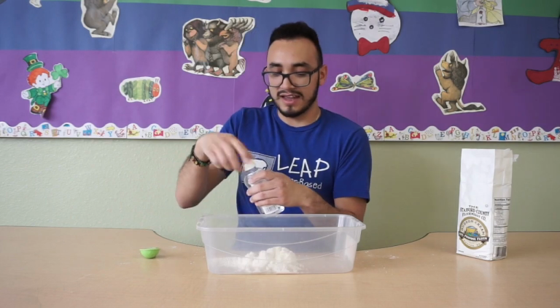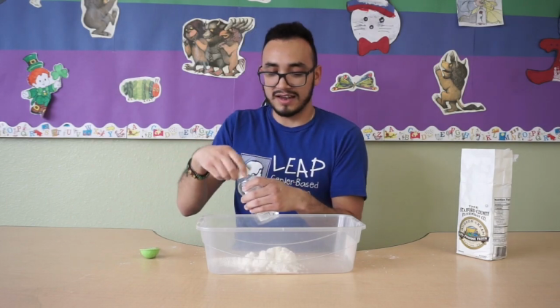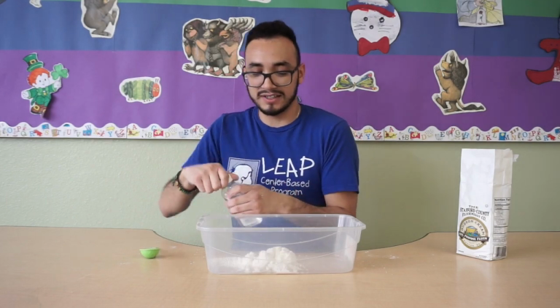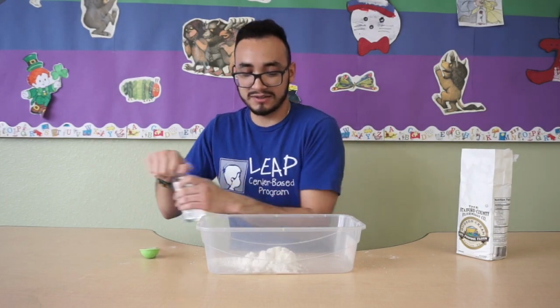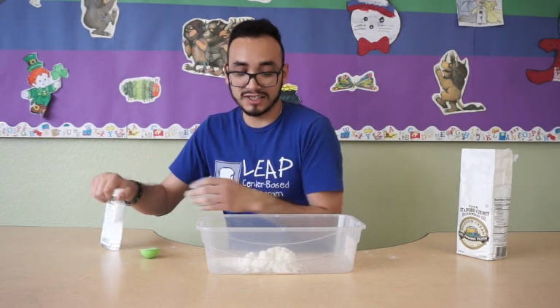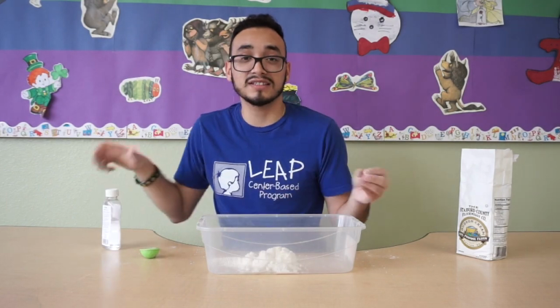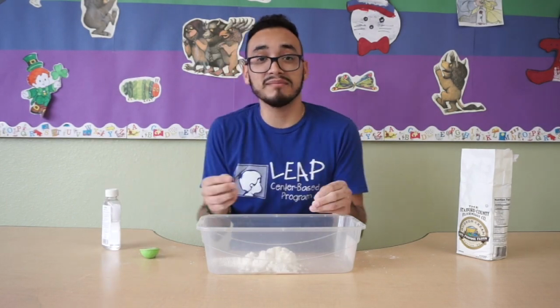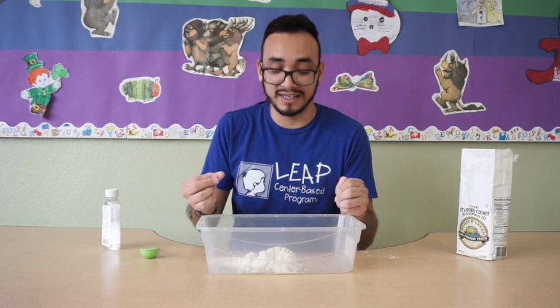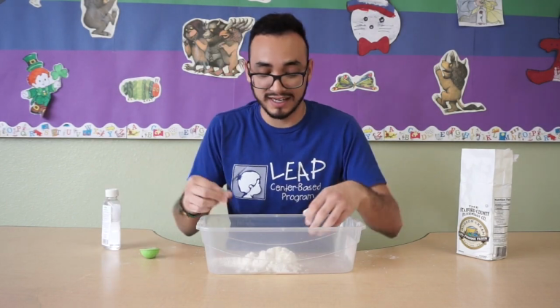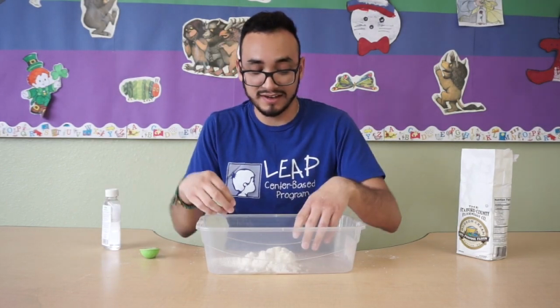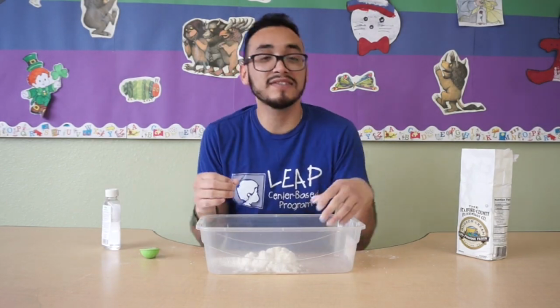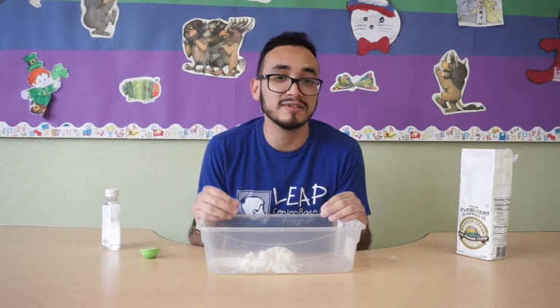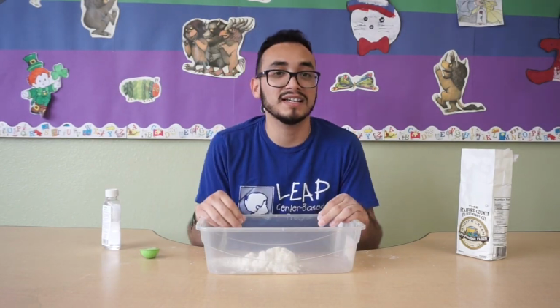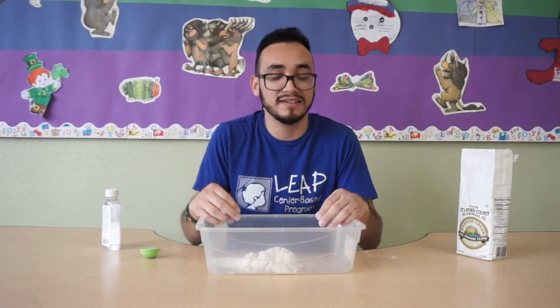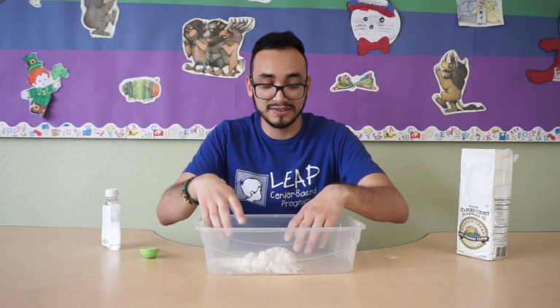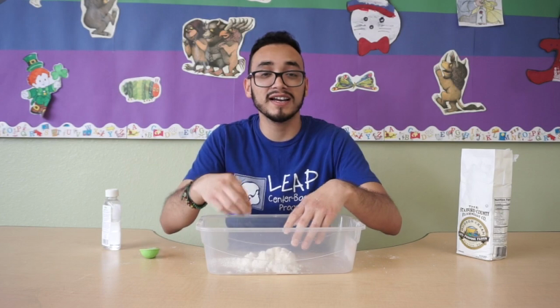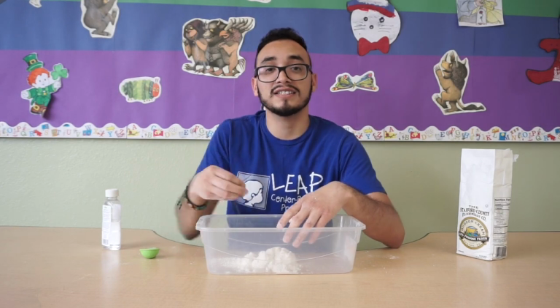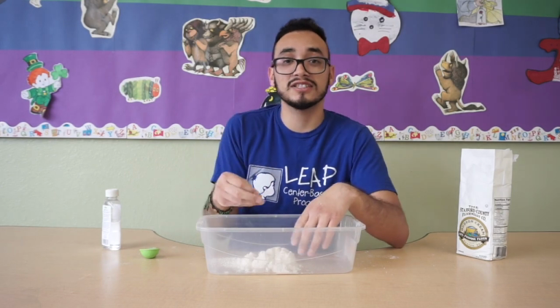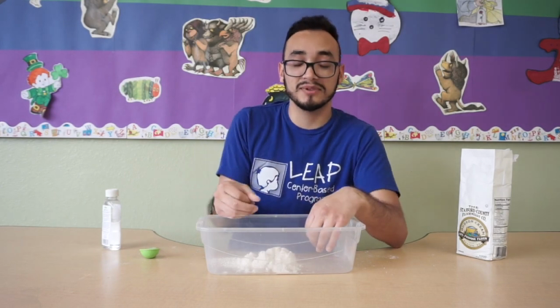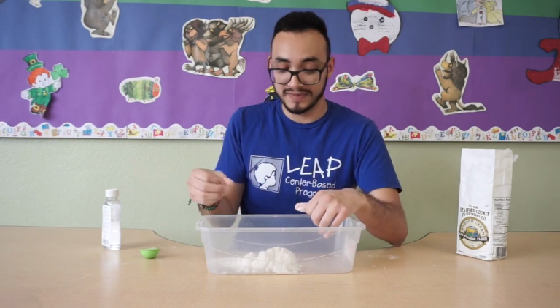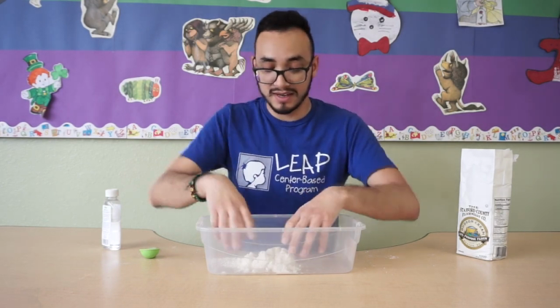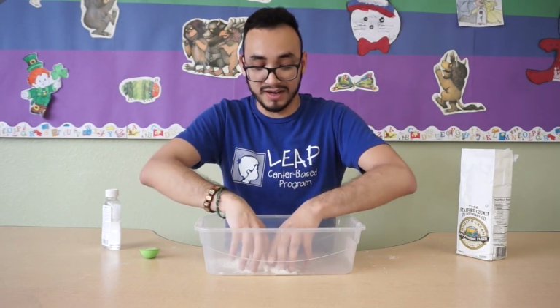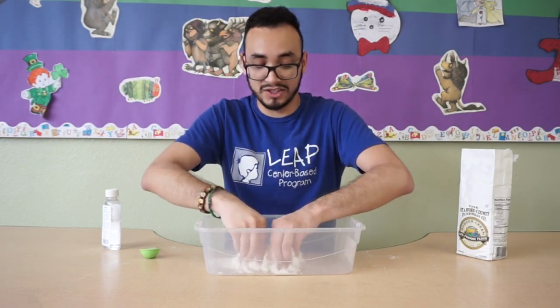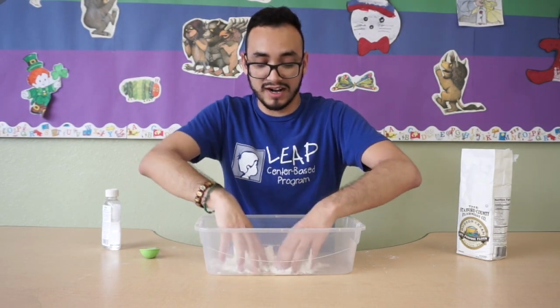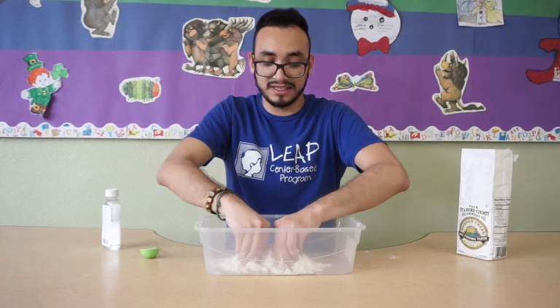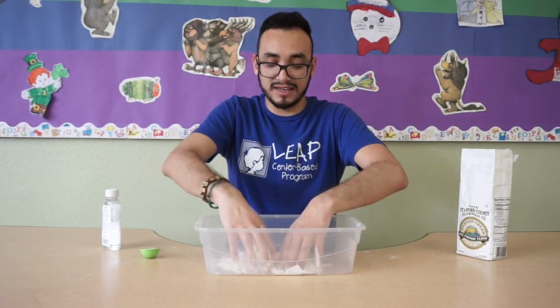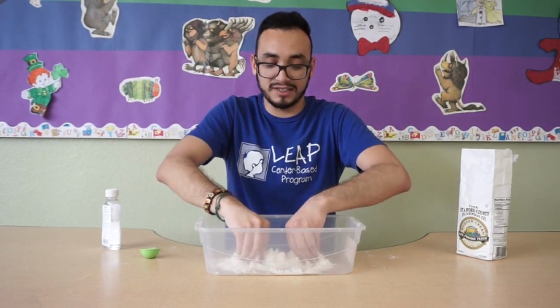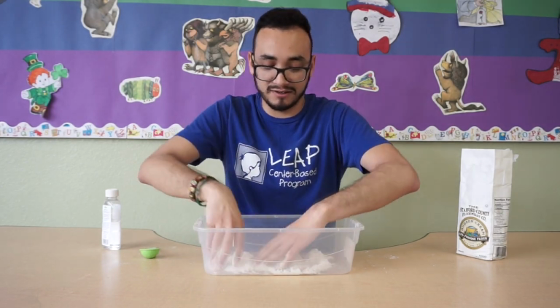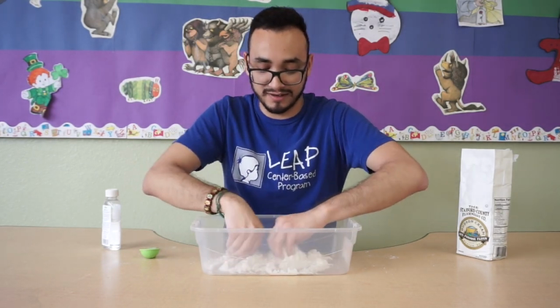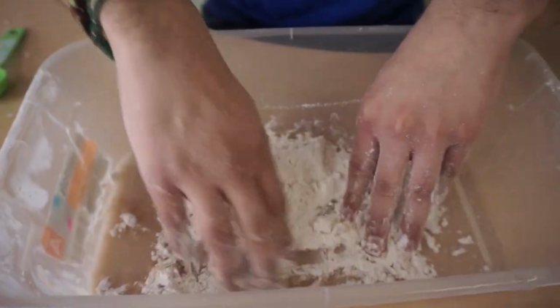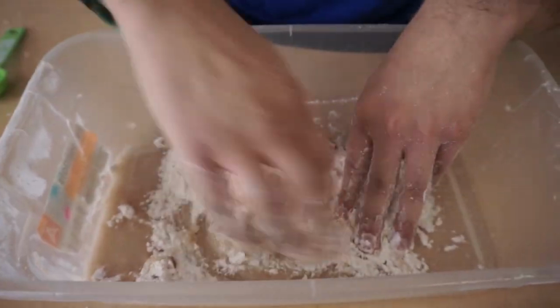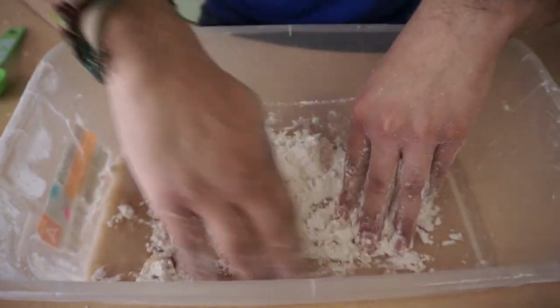After this we're just gonna start mixing it together. If they don't want to touch it, that's fine — you guys can use a spoon — but let's try to mix it together. We're just gonna go ahead and get right into it.